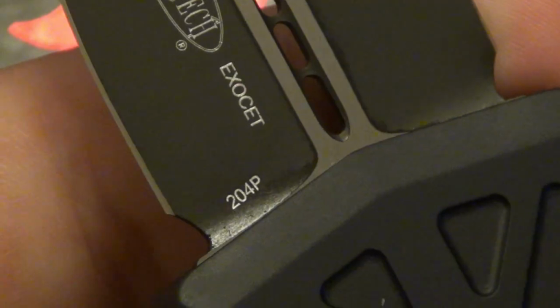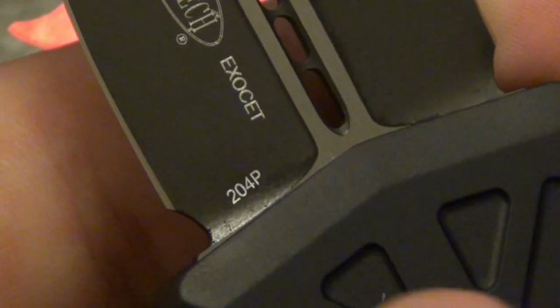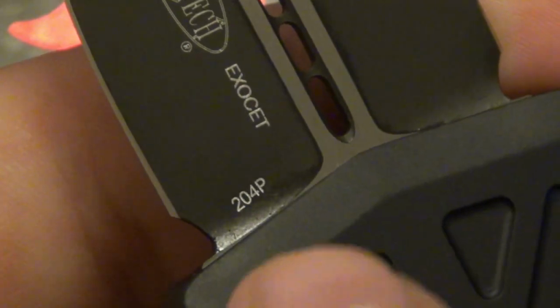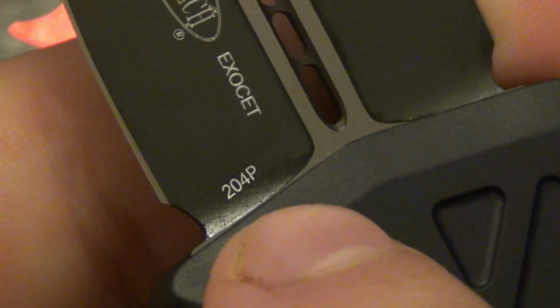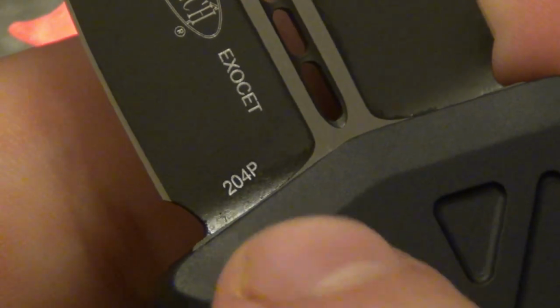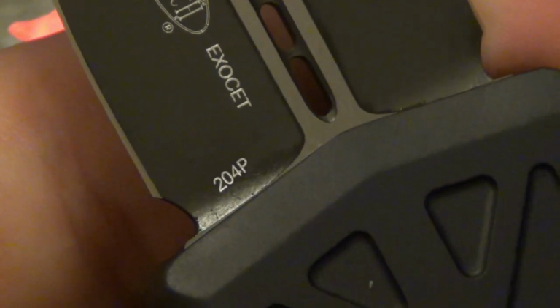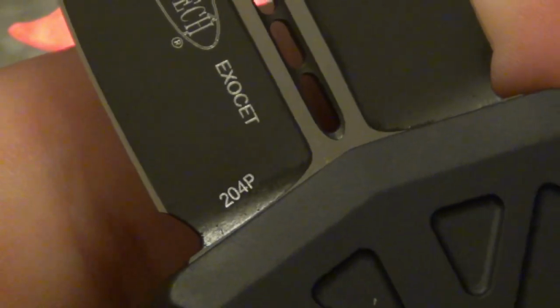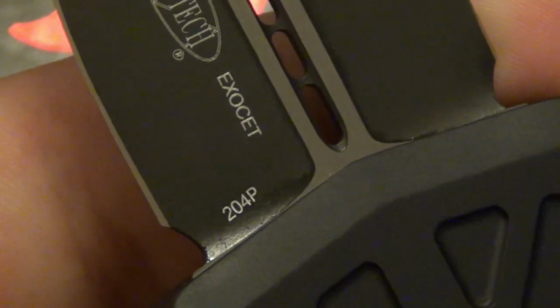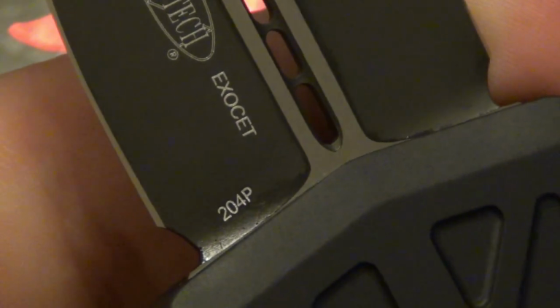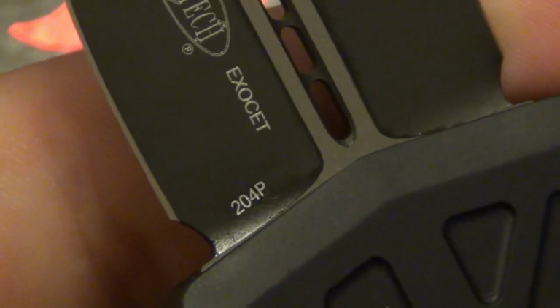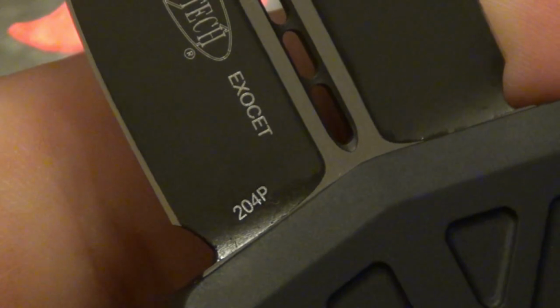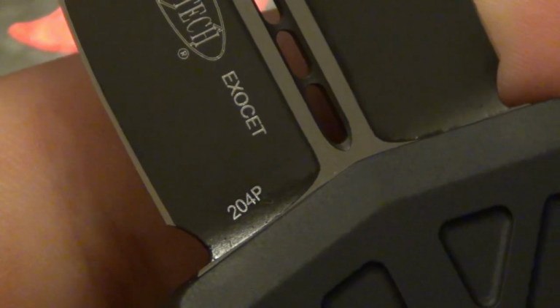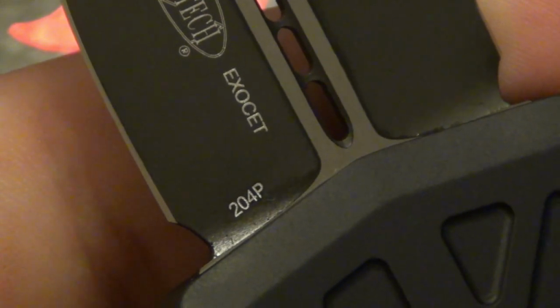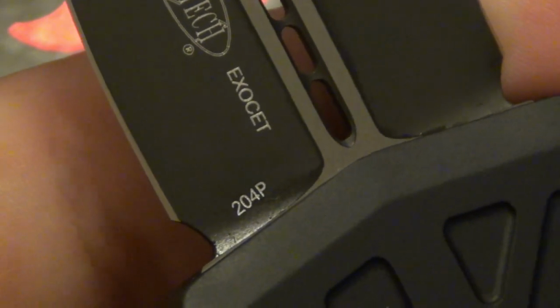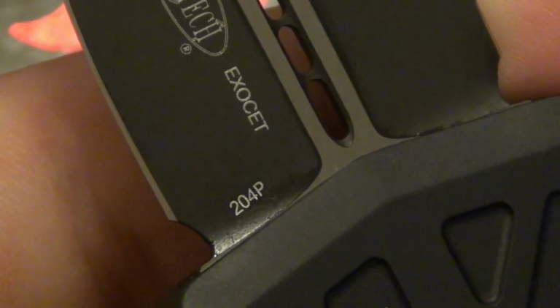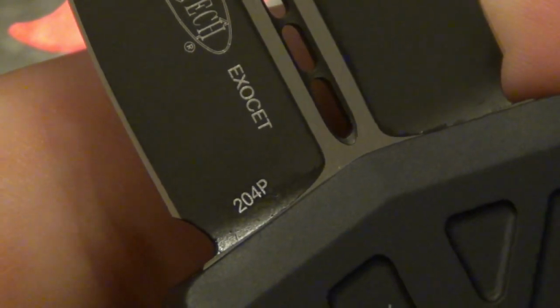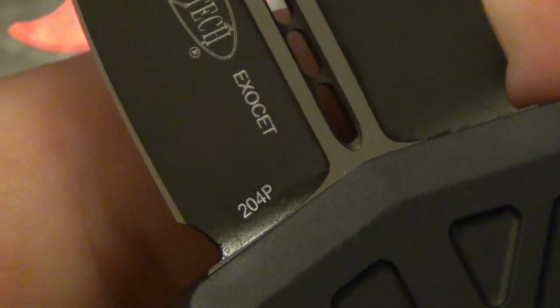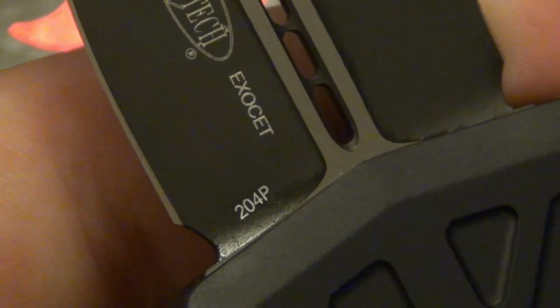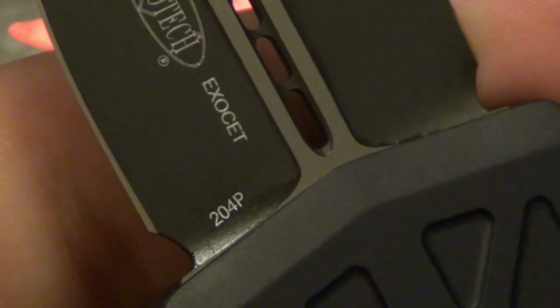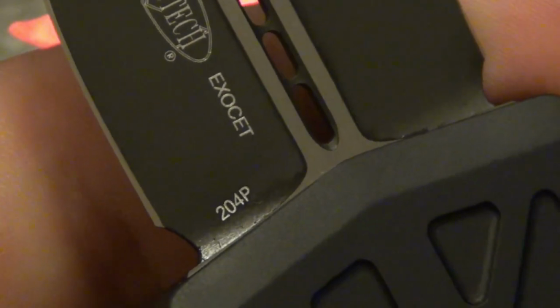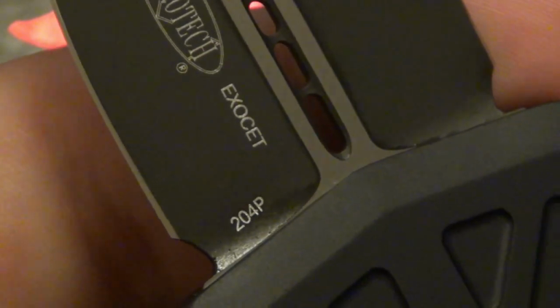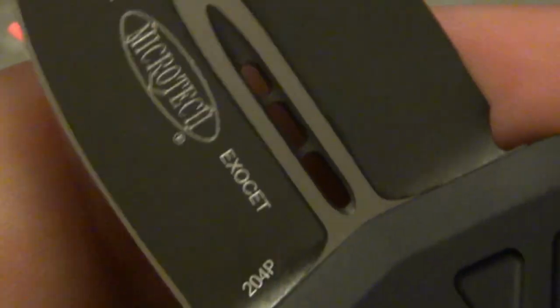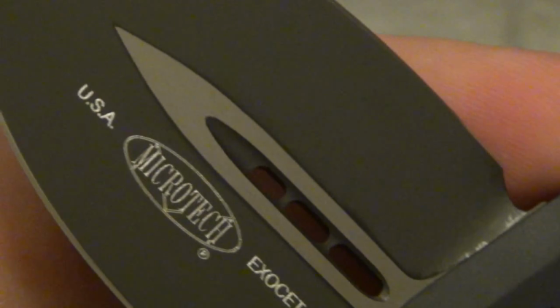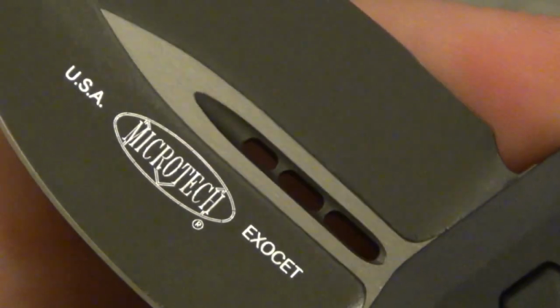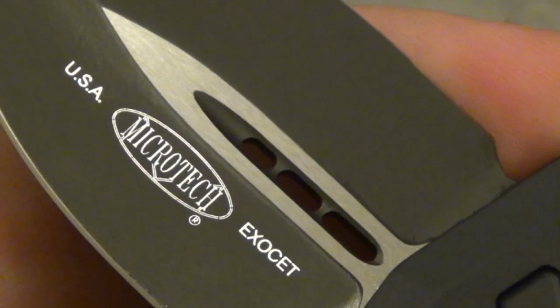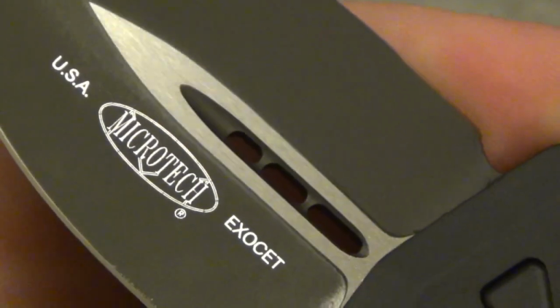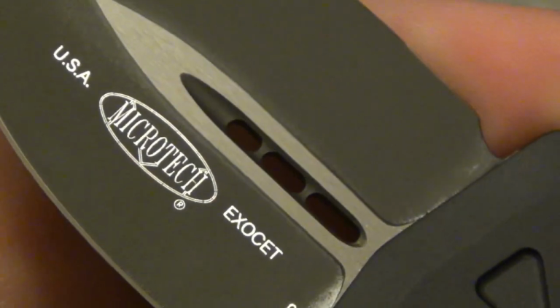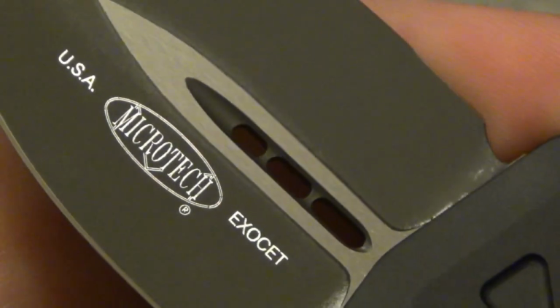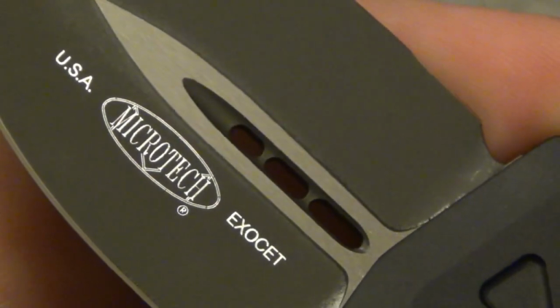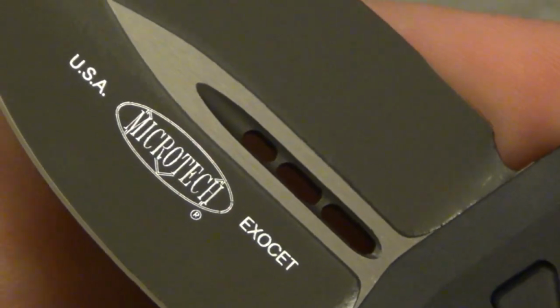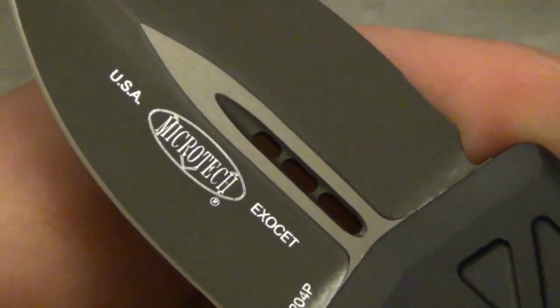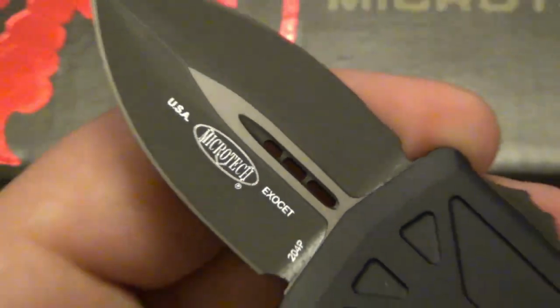Right there on the bottom, the 204P — if you're not familiar, that is CTS, Carpenter Steel 204P. This is among the super steels that are out there. By the way, you can see USA Made and Exocet right on the blade there.